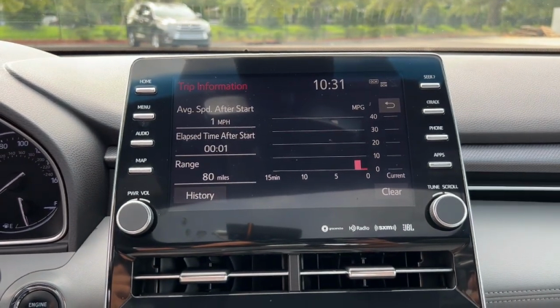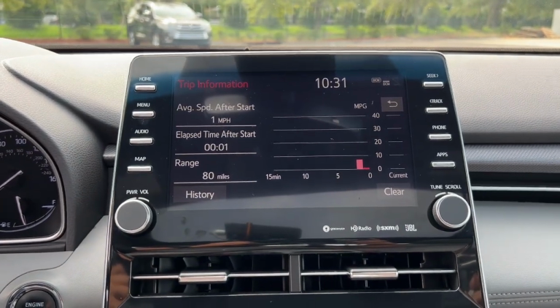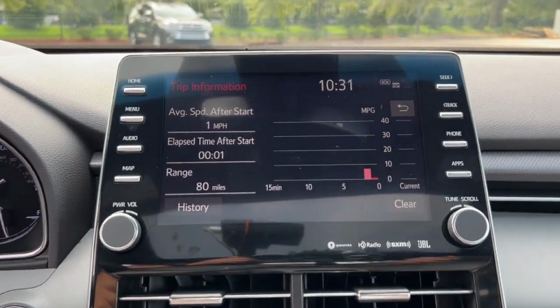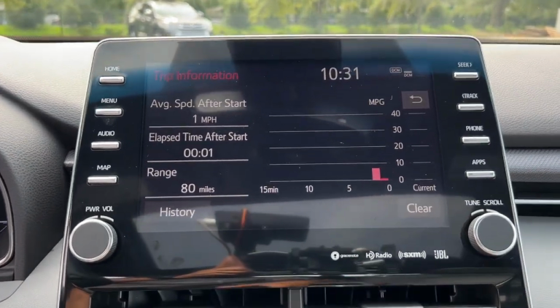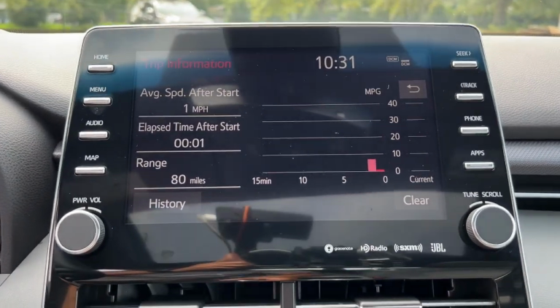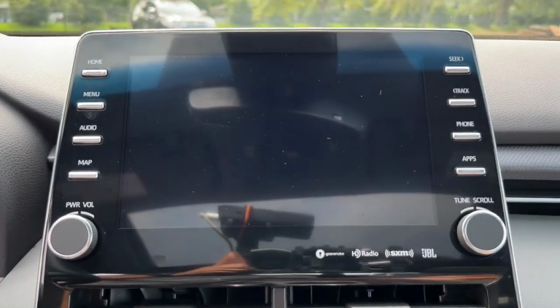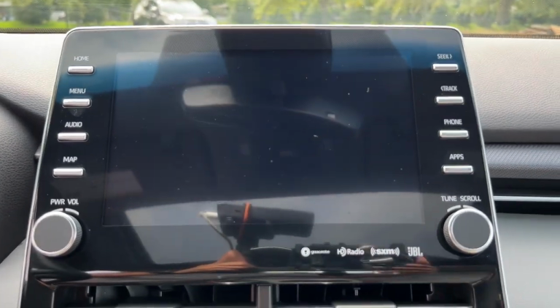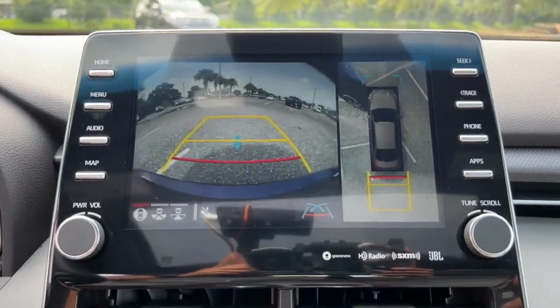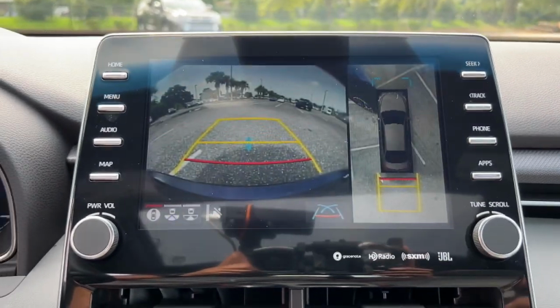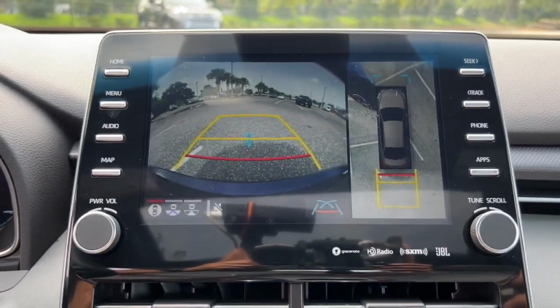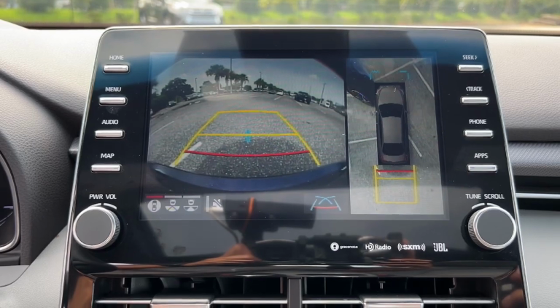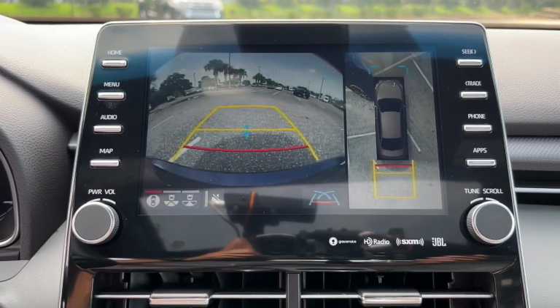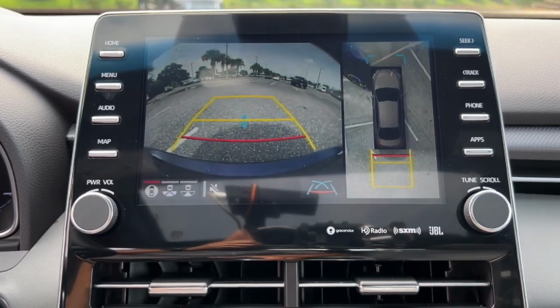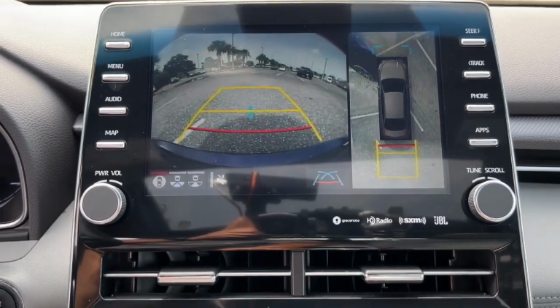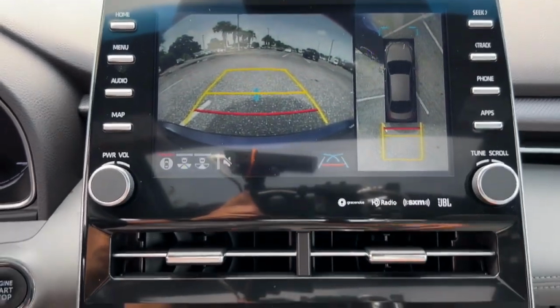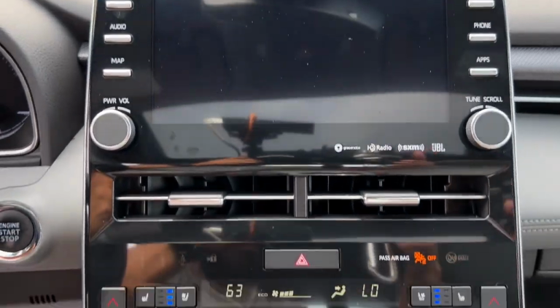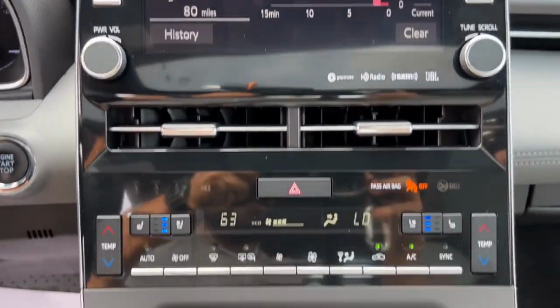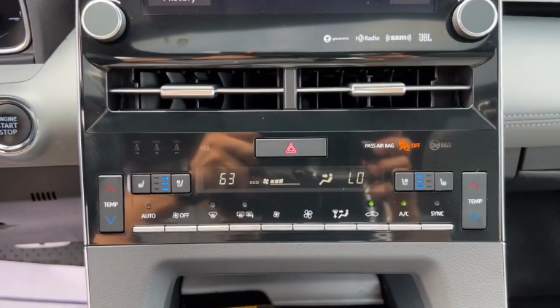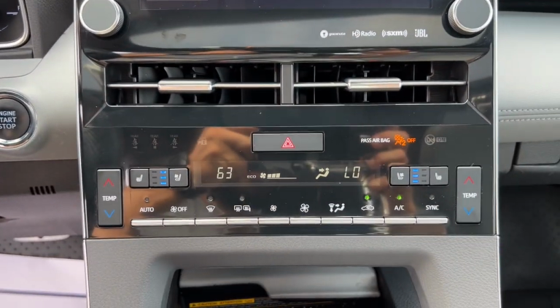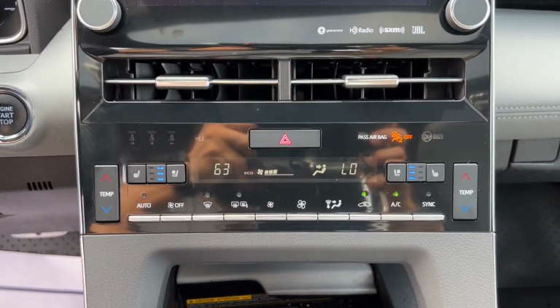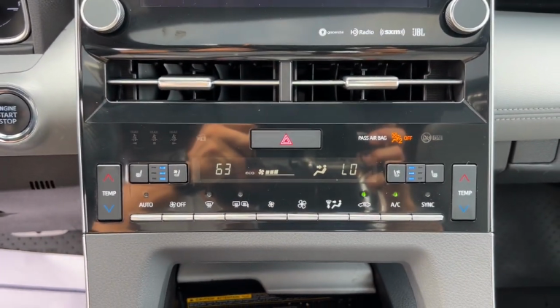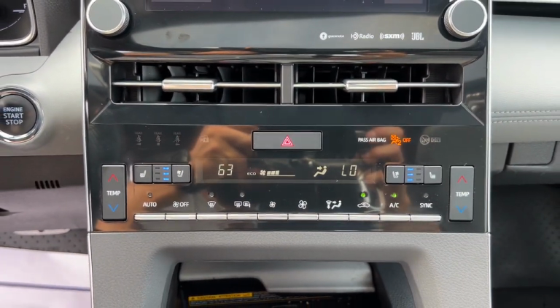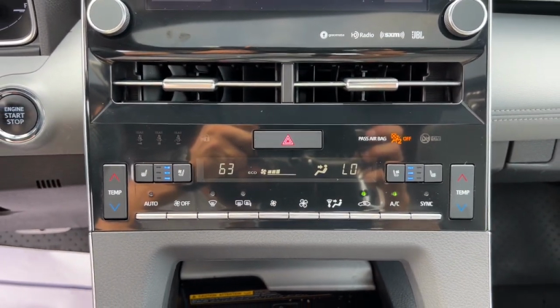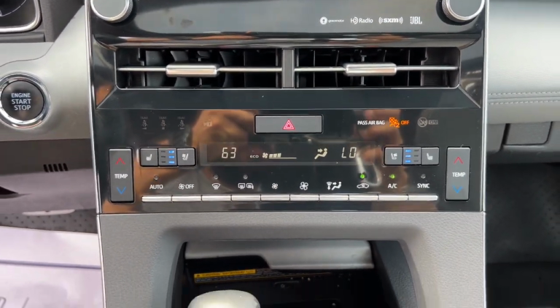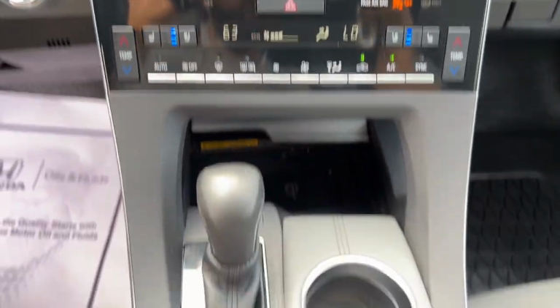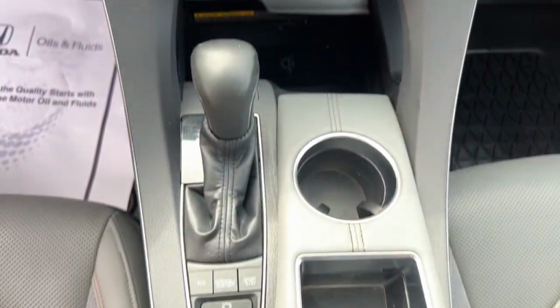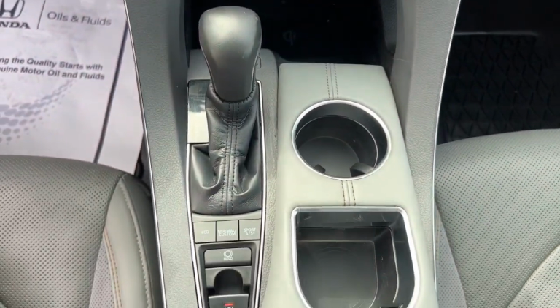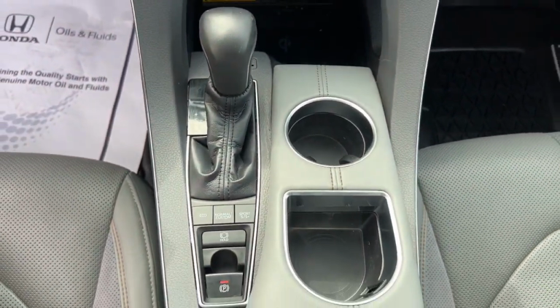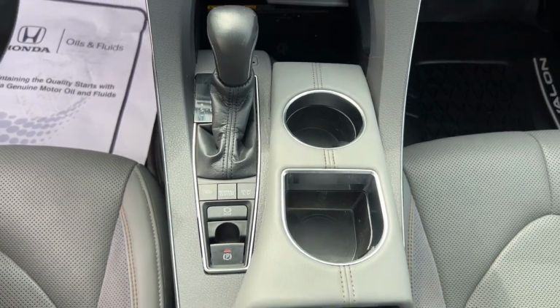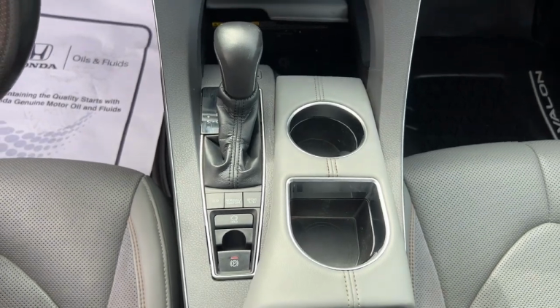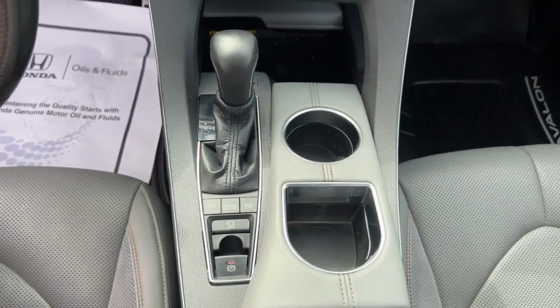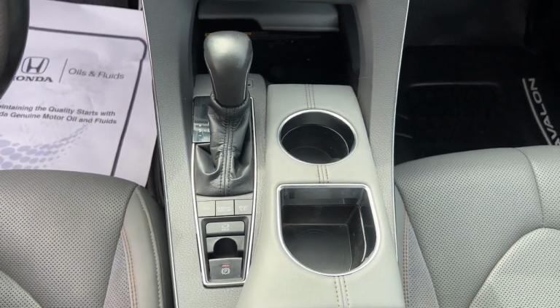Quietly luxurious, yet powerfully agile, this Avalon has so much to offer. We're at your service. Take it out for a road test today and treat yourself.